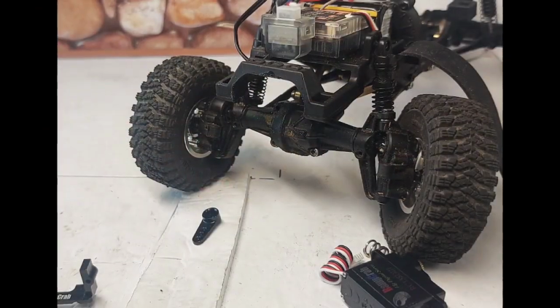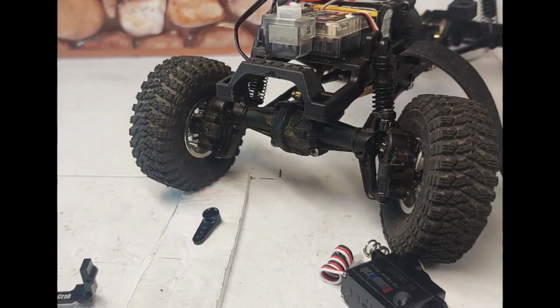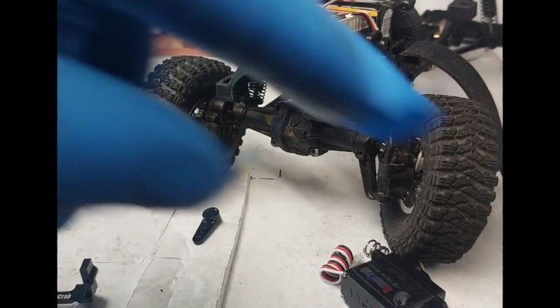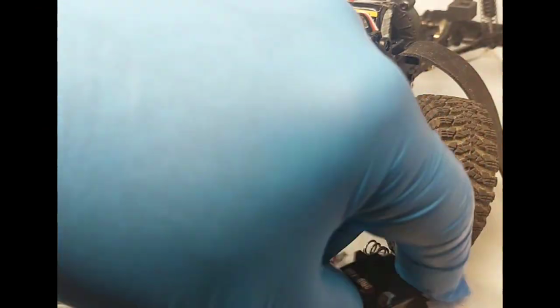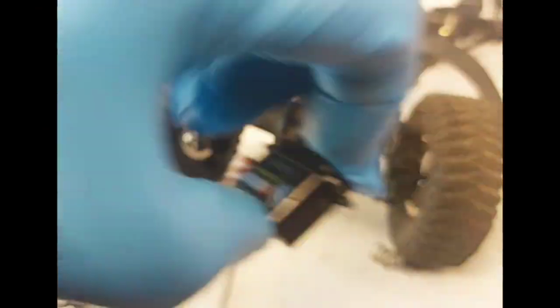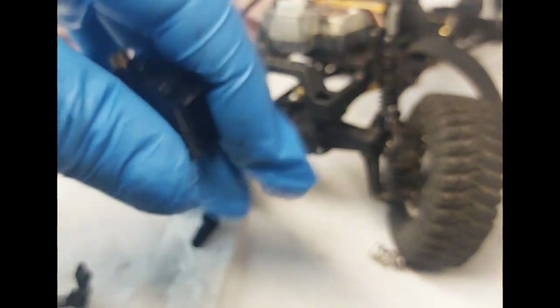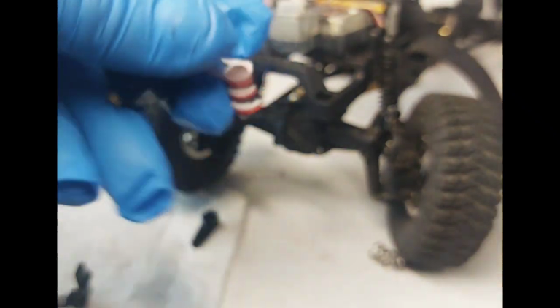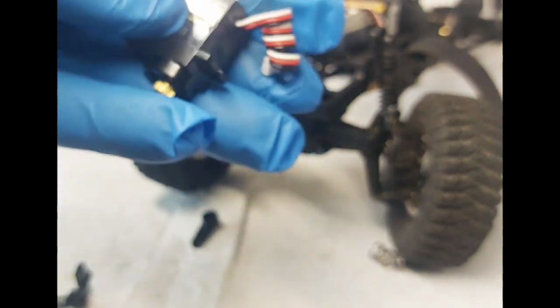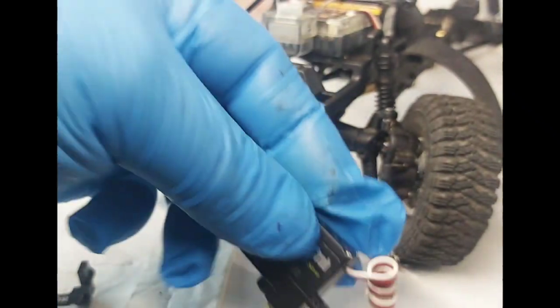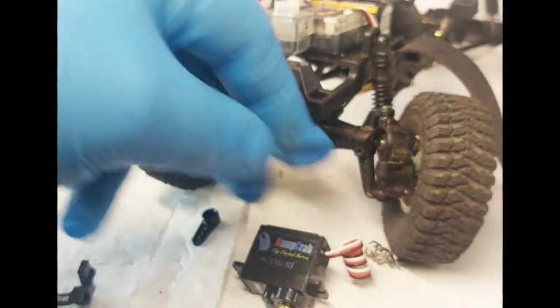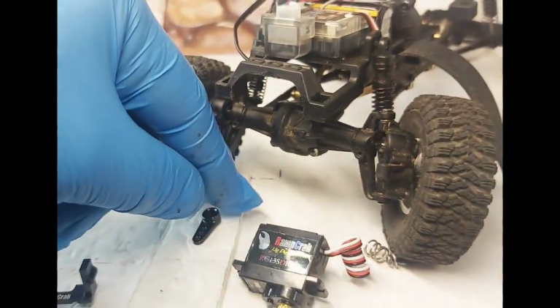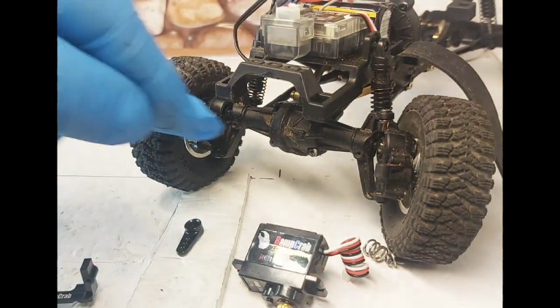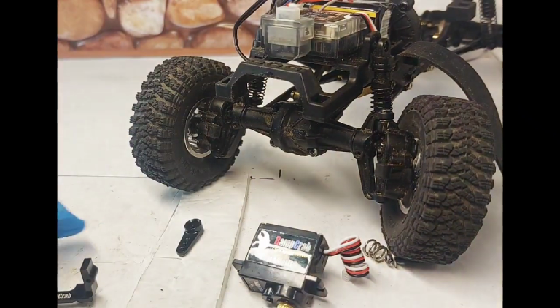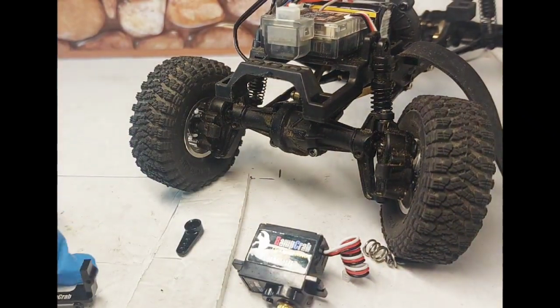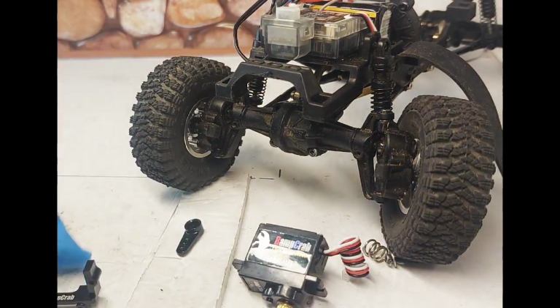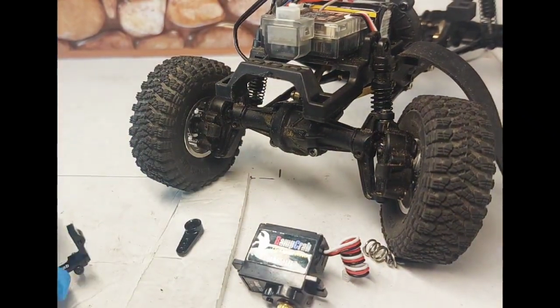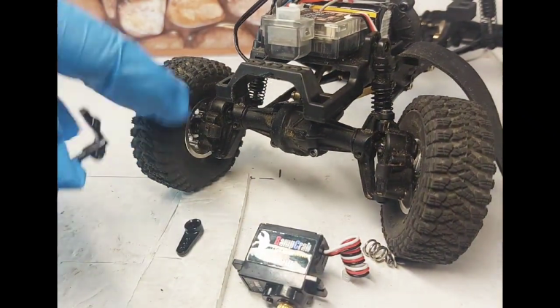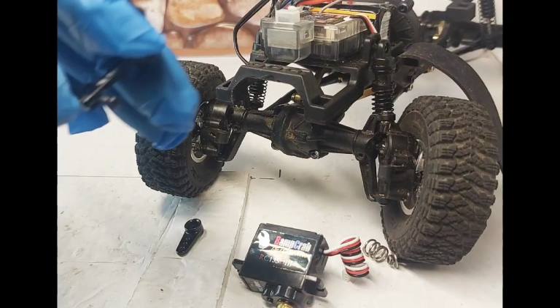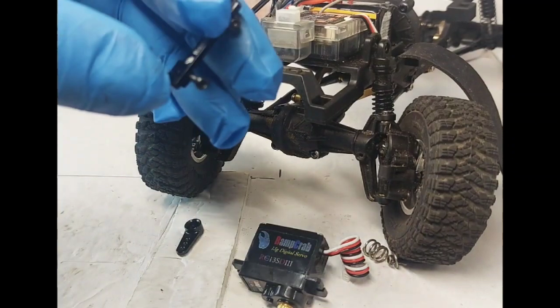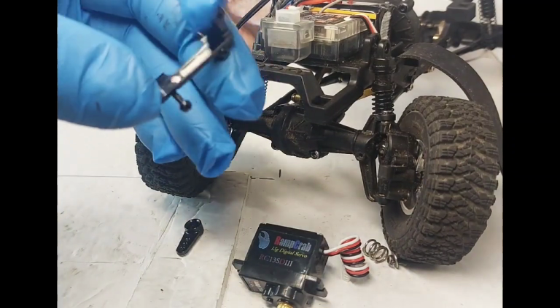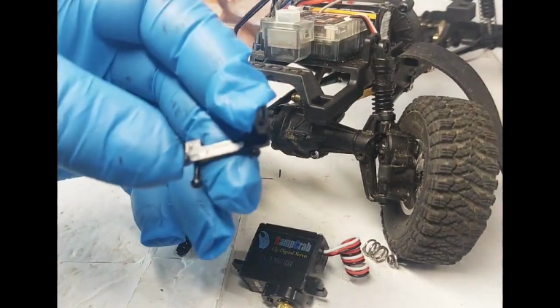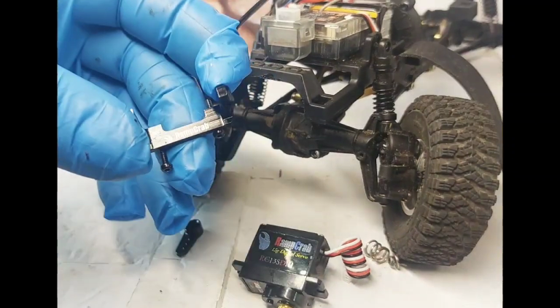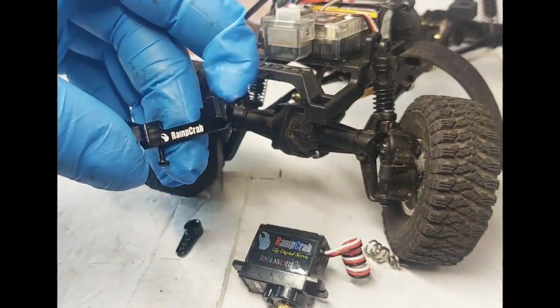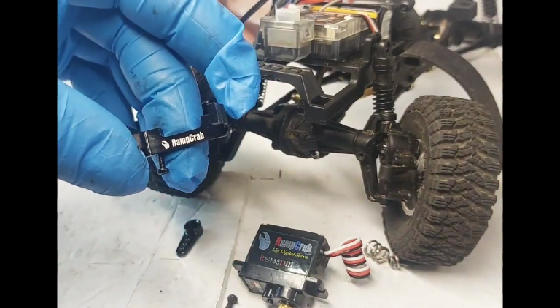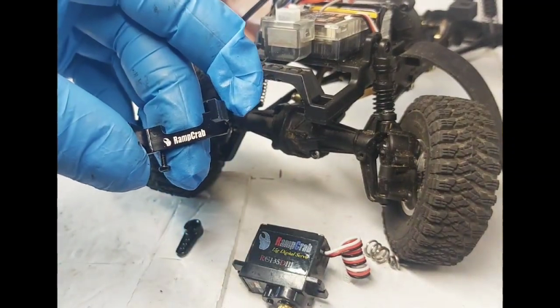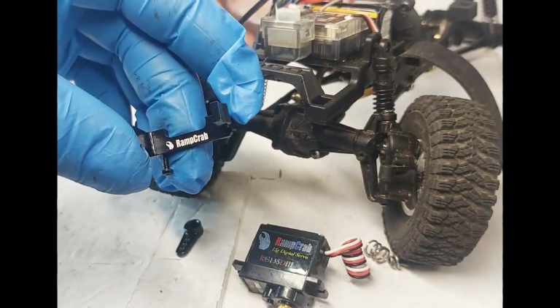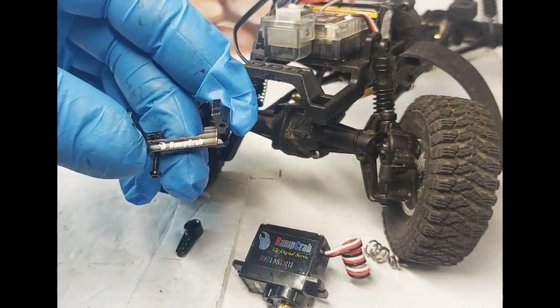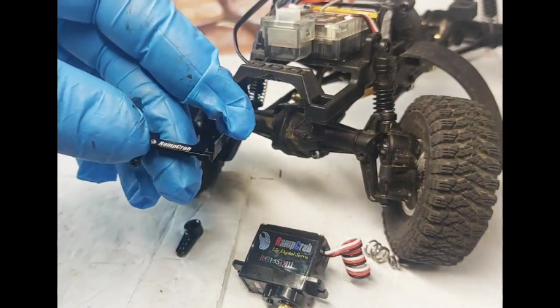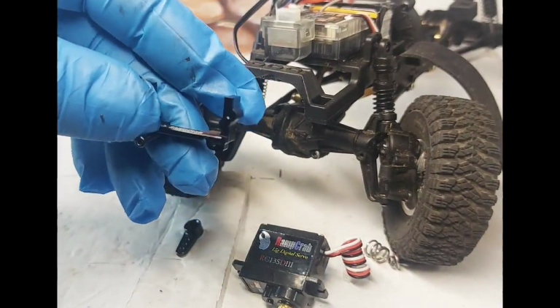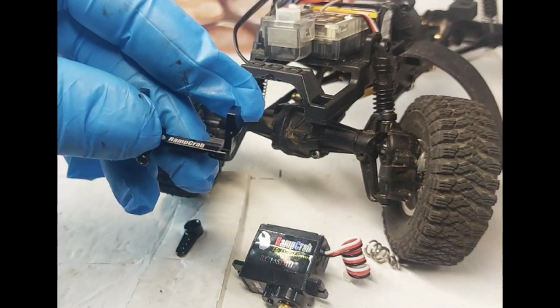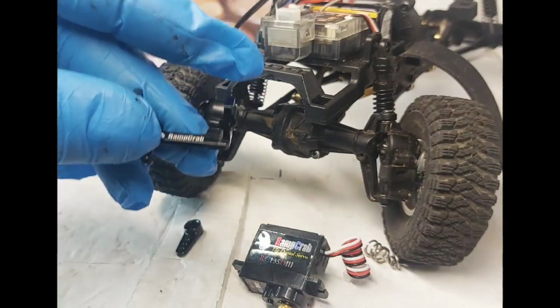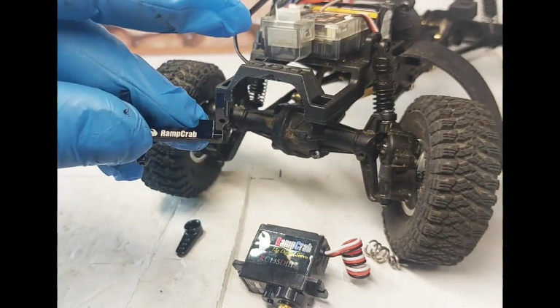Also guys, when you get the ramp crab servo and servo mount, you also get a servo brace. We're going to put that on there also — get that old plastic one out of the way.